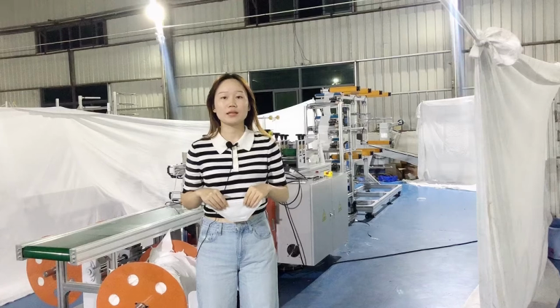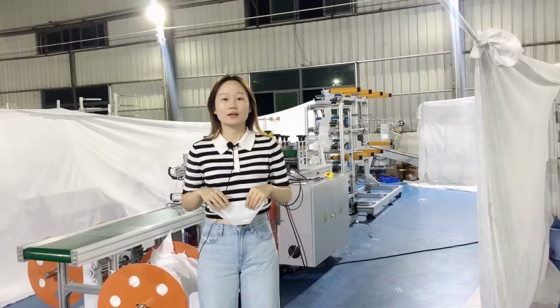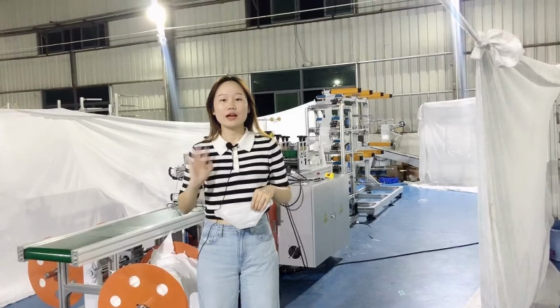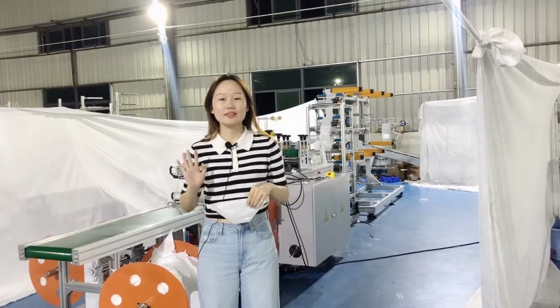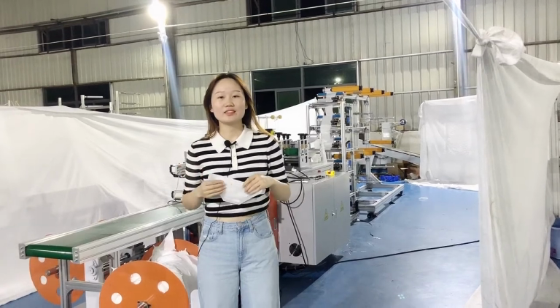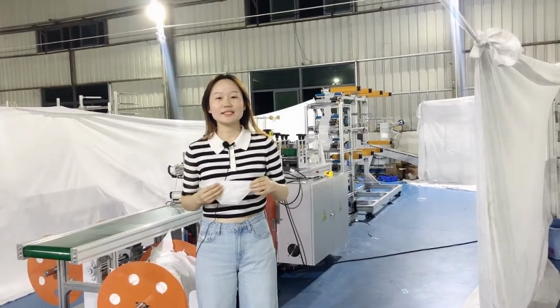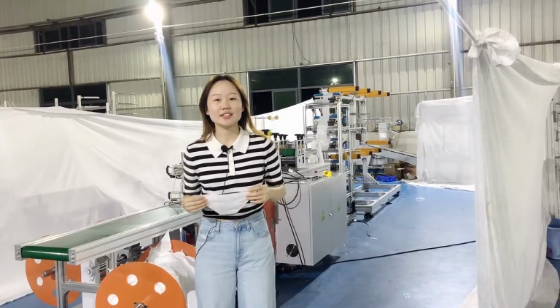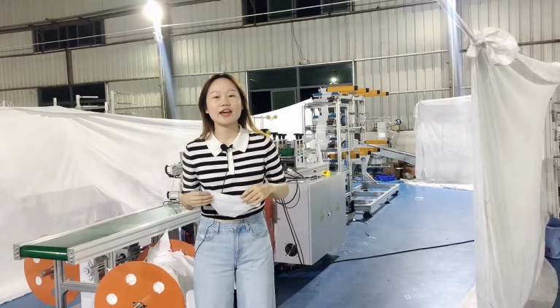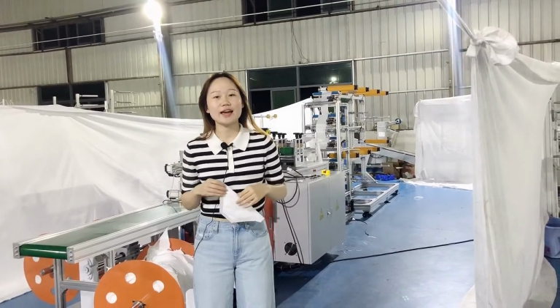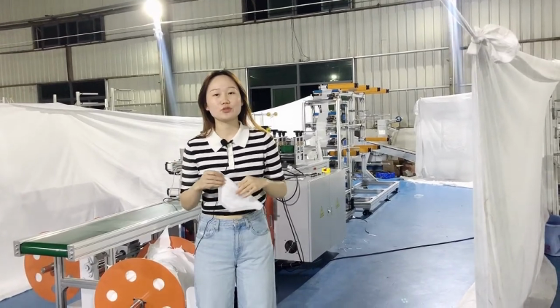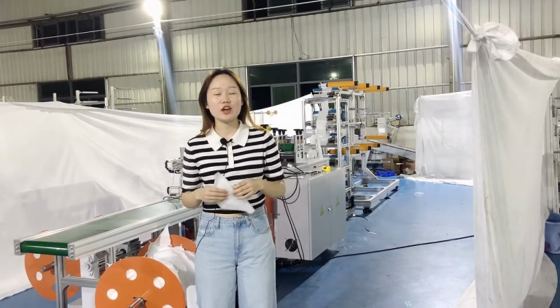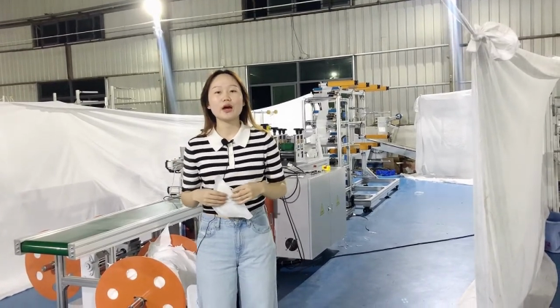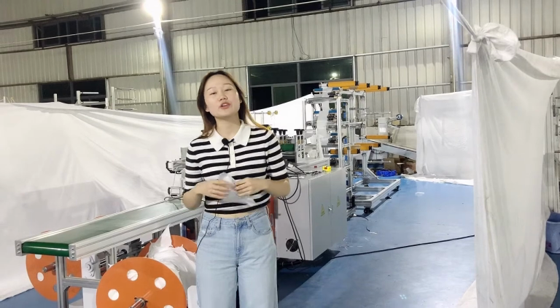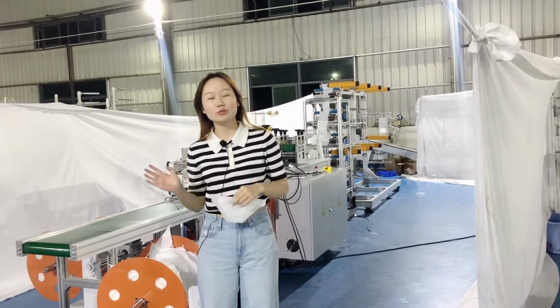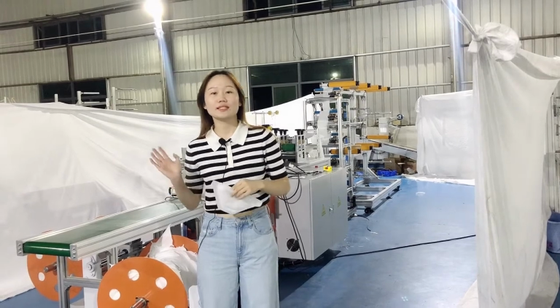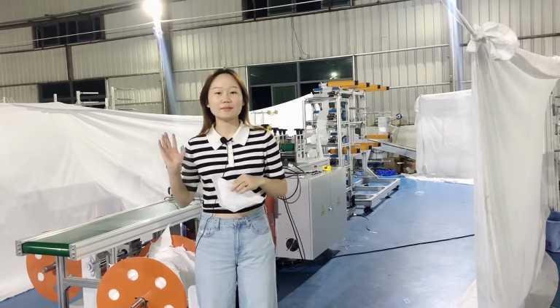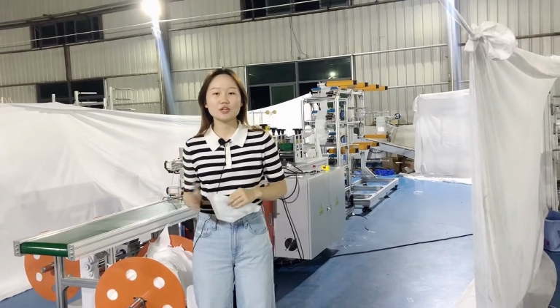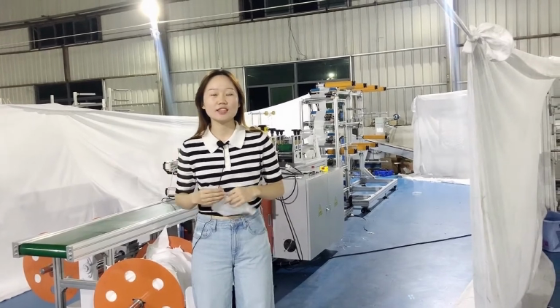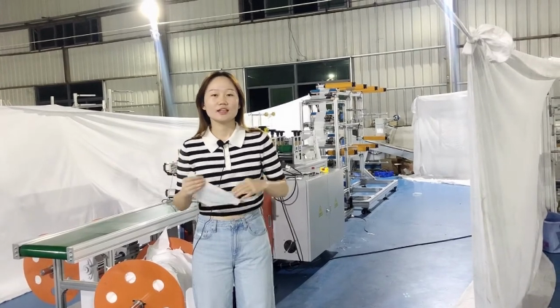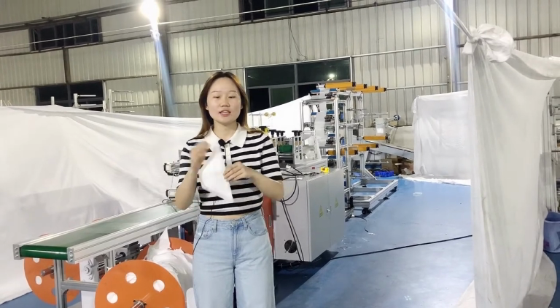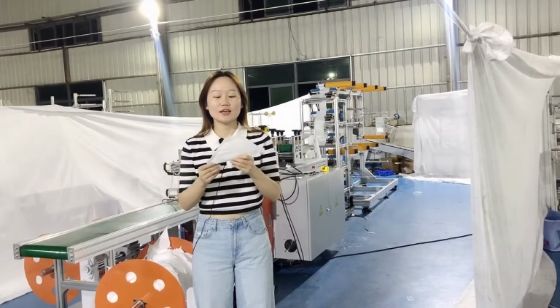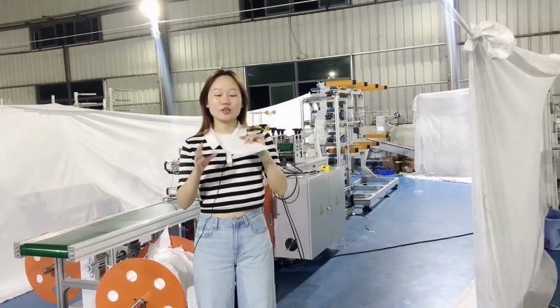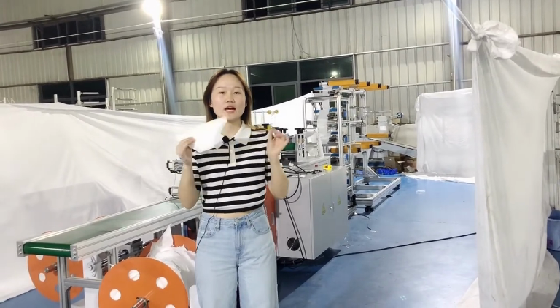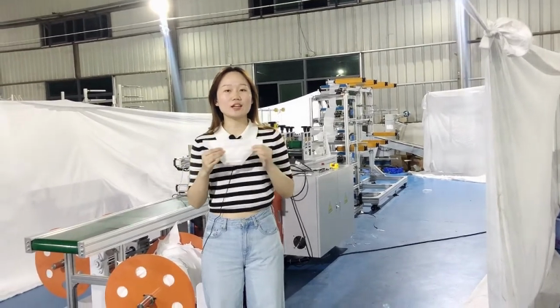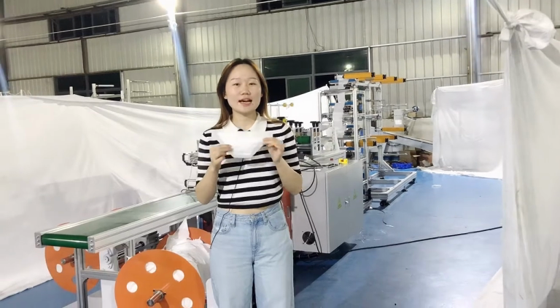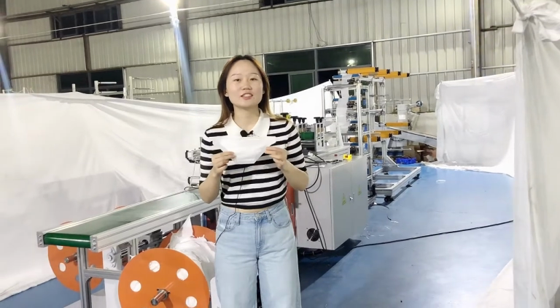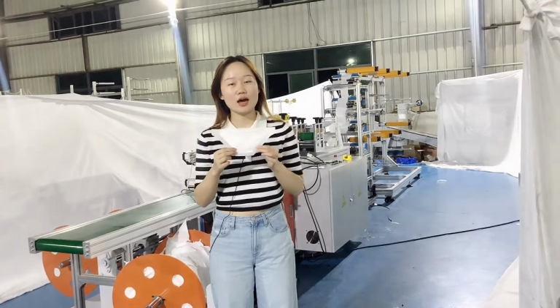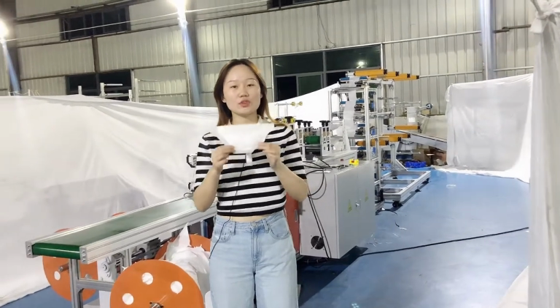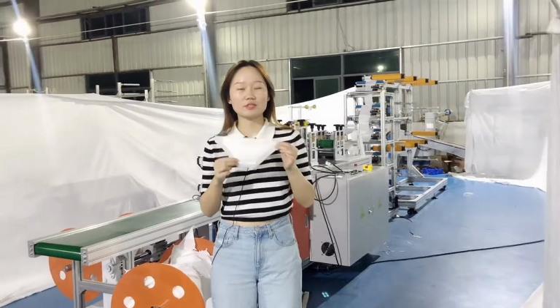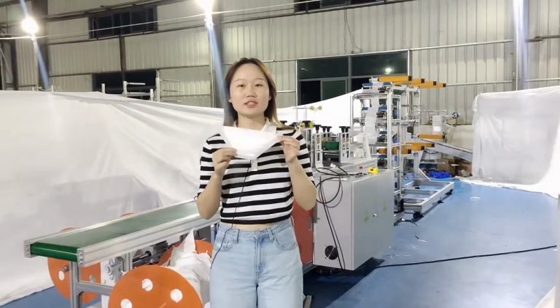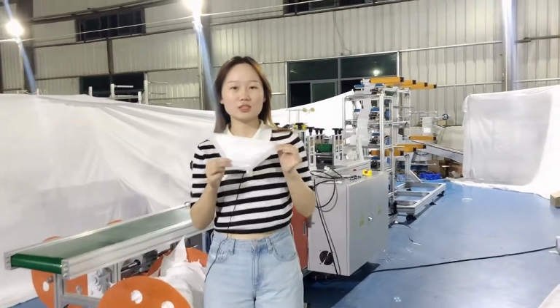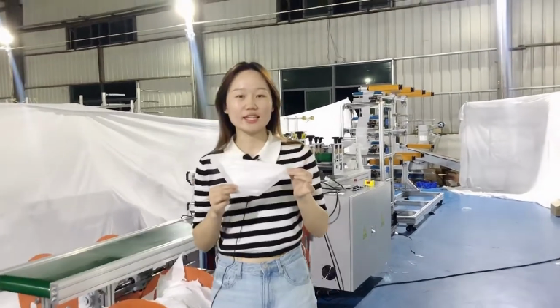Hello, everyone. This is Sandy. Today I would like to share our new design mask machine, which is our duck mouth-shaped mask machine.